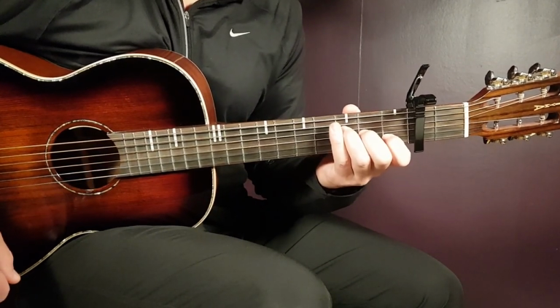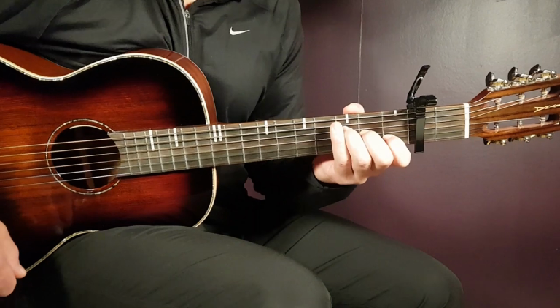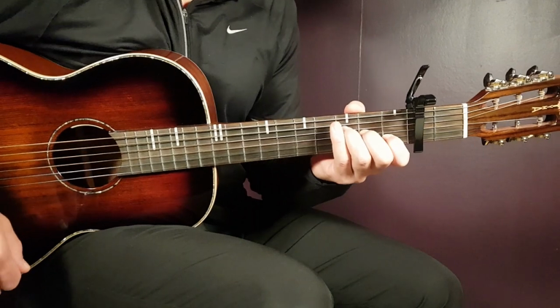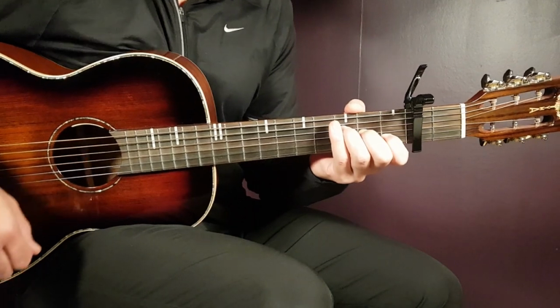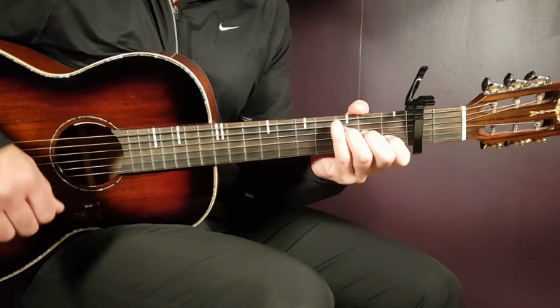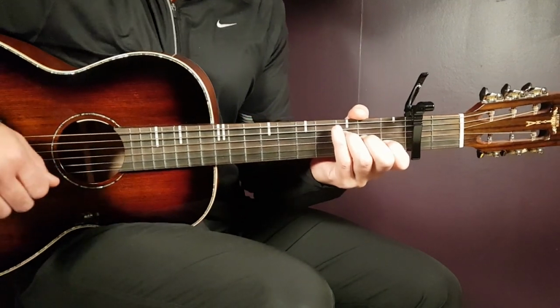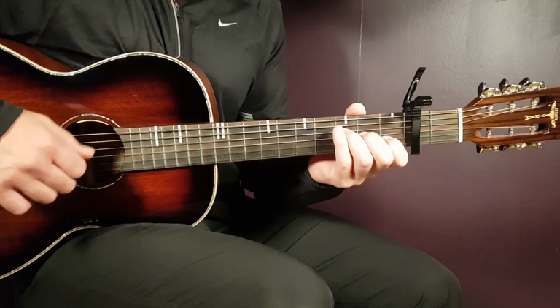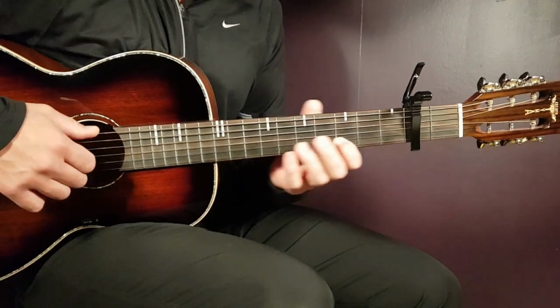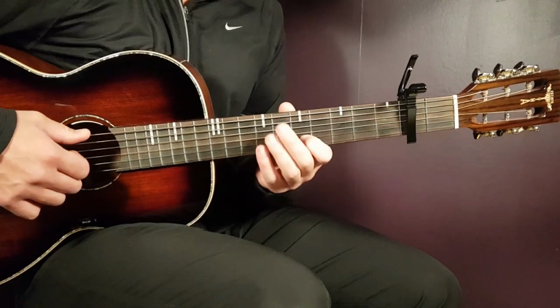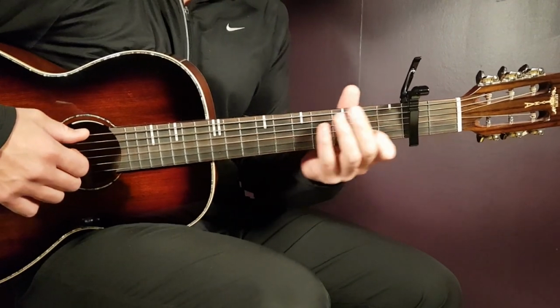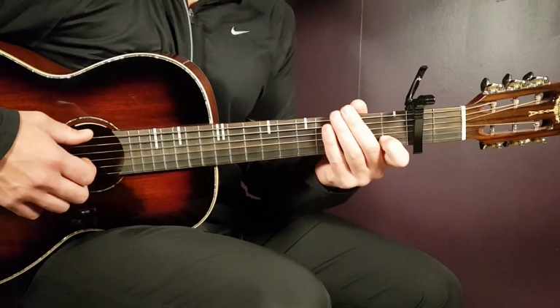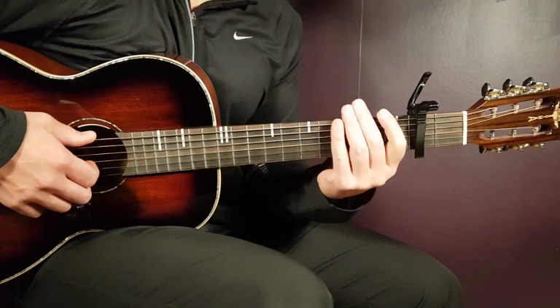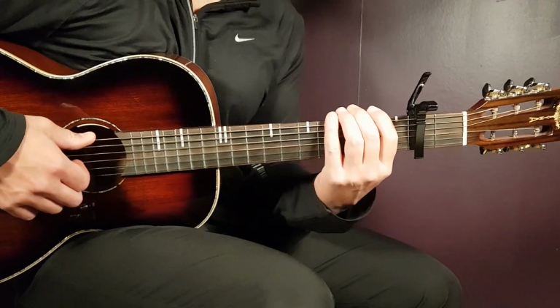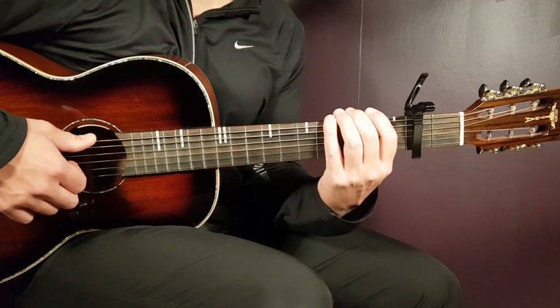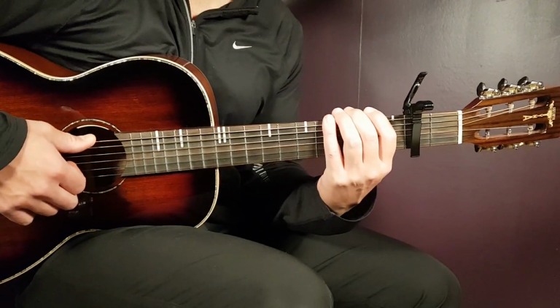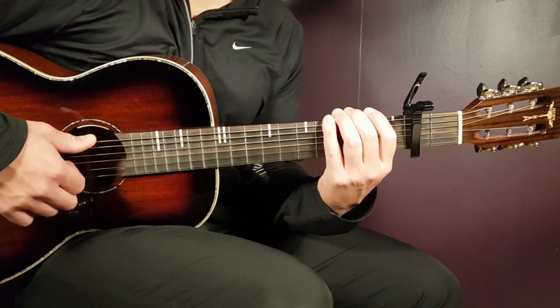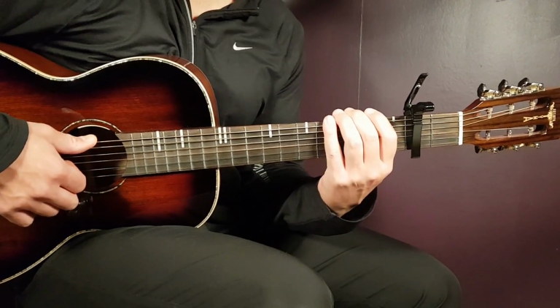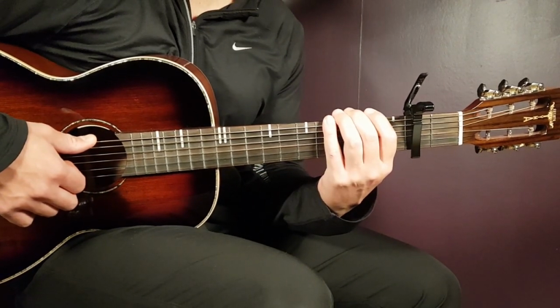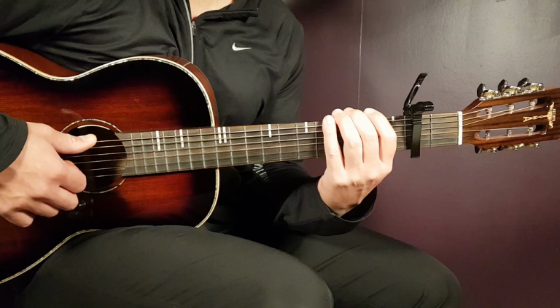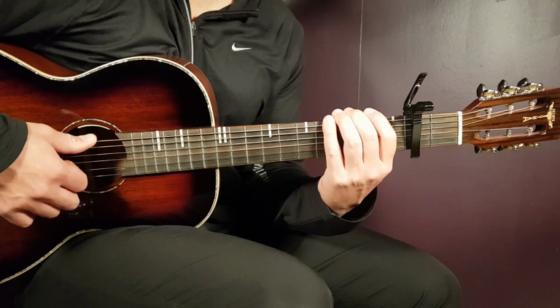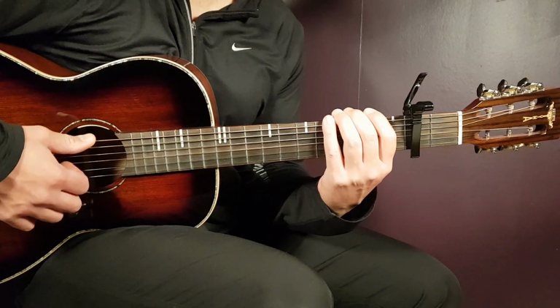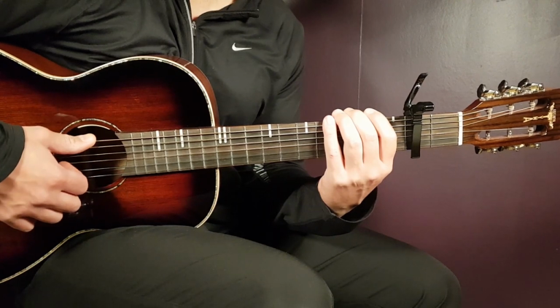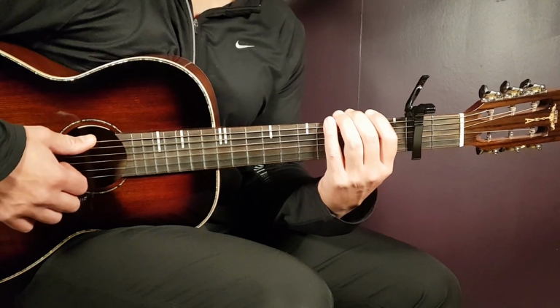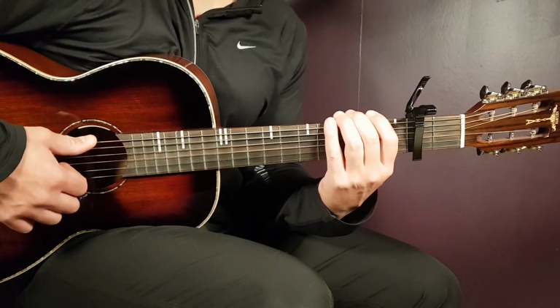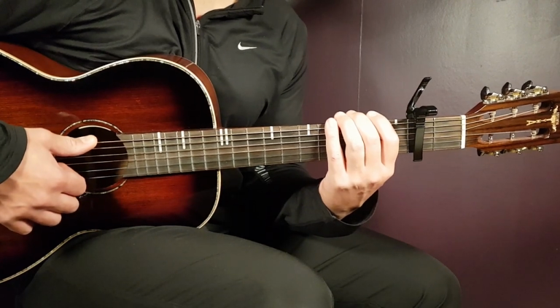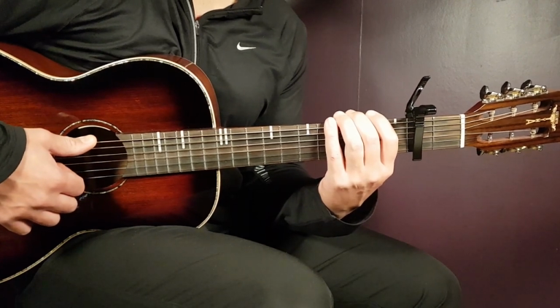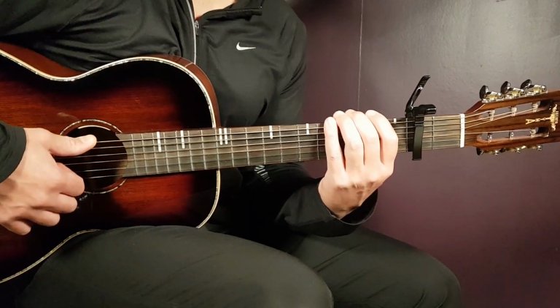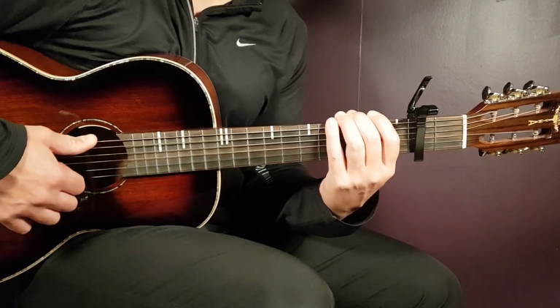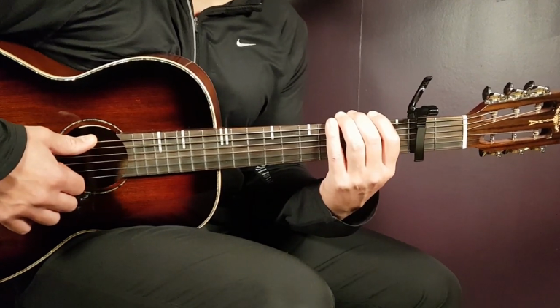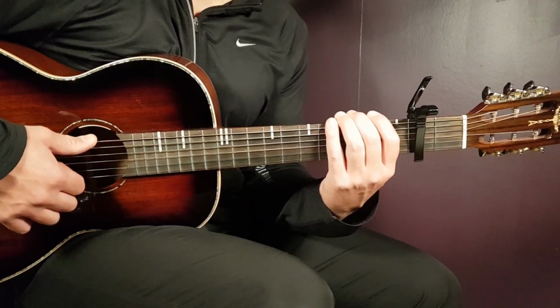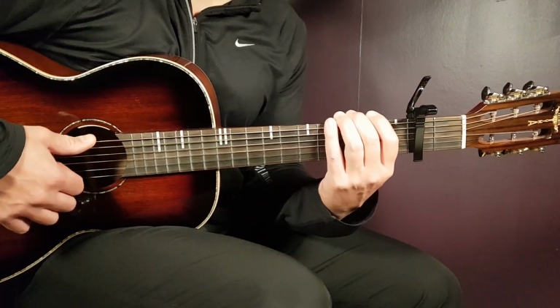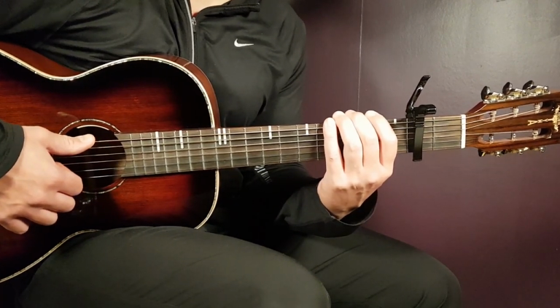All right boys and girls, welcome to Growing Guitar. We have Brandon Lake here, I believe for the first time, with this lovely song called Coat of Many Colors.